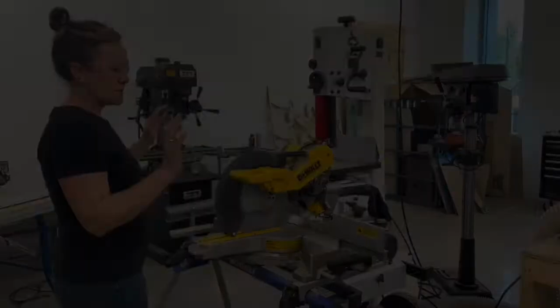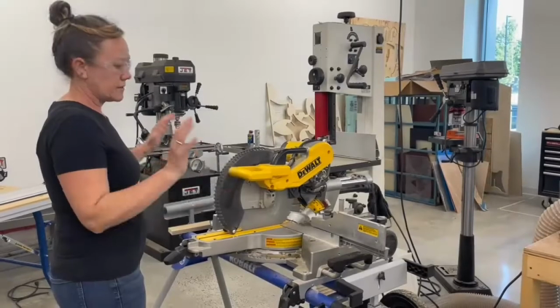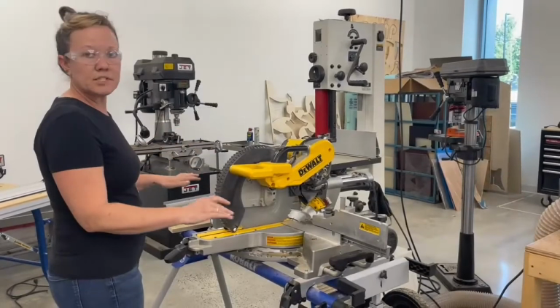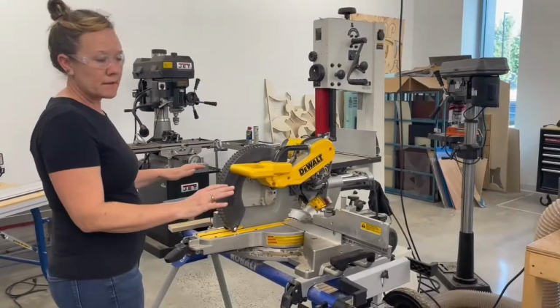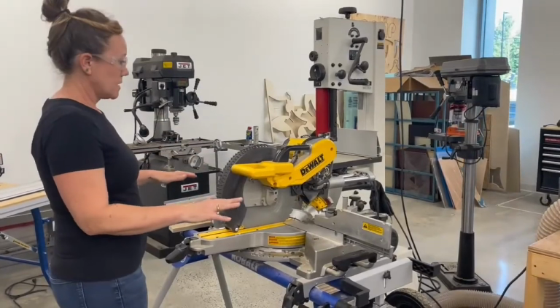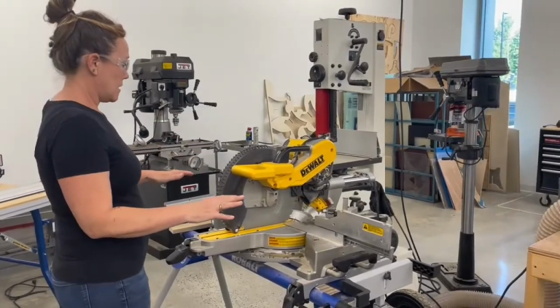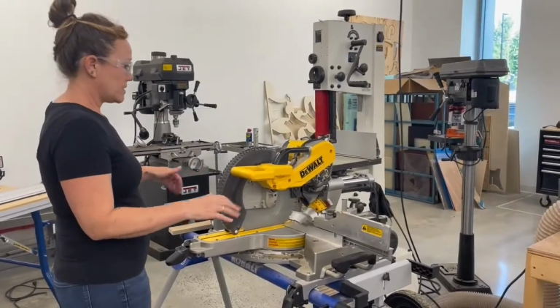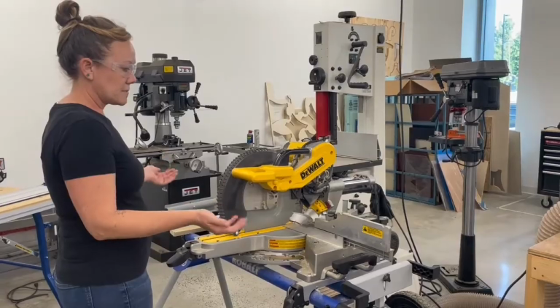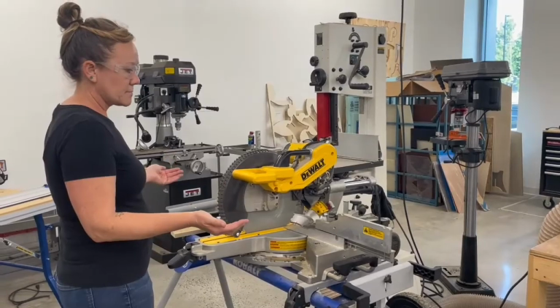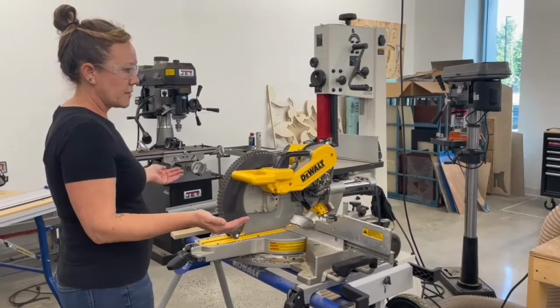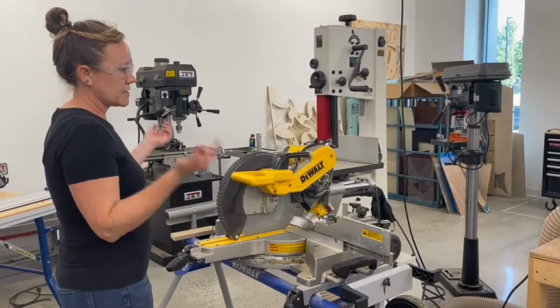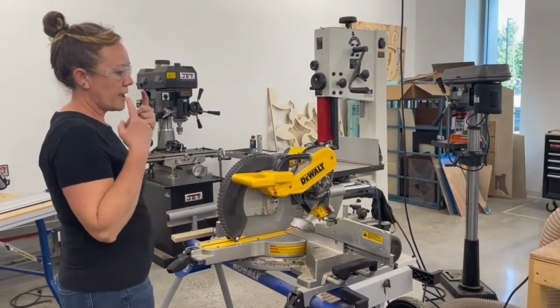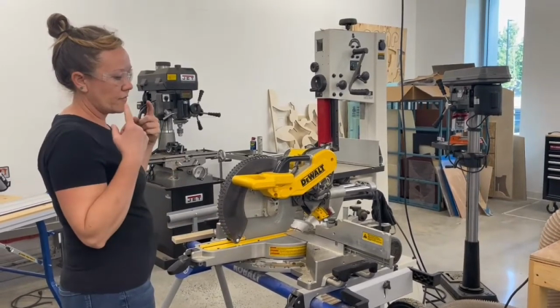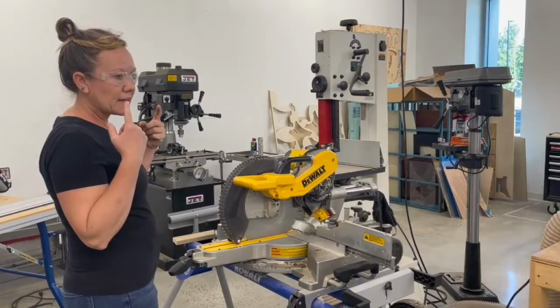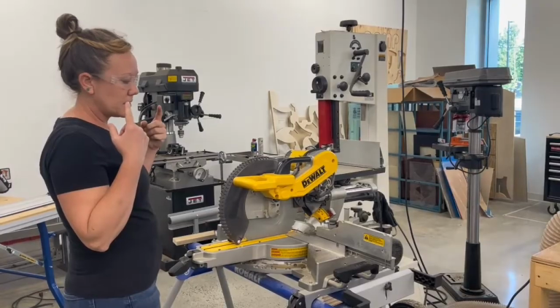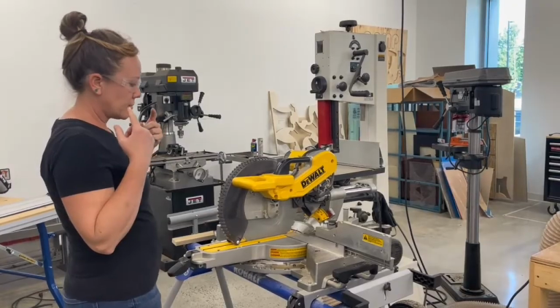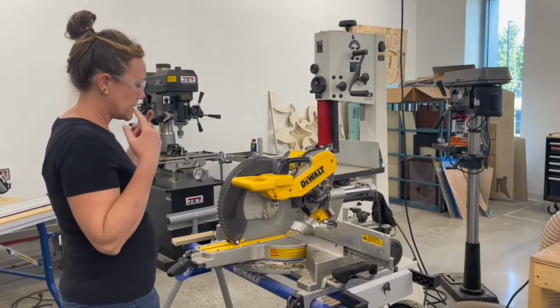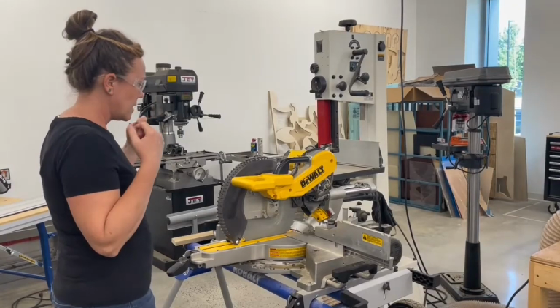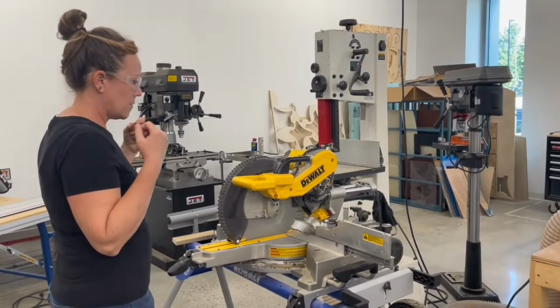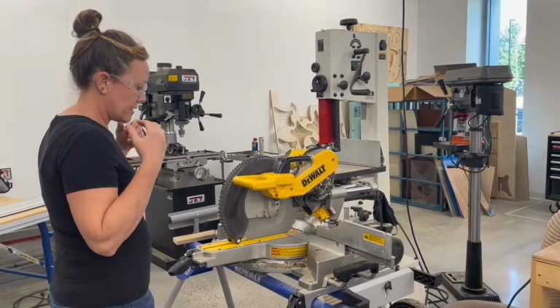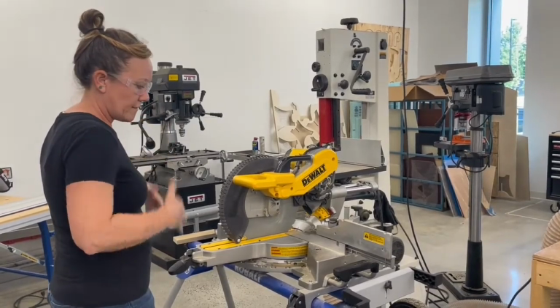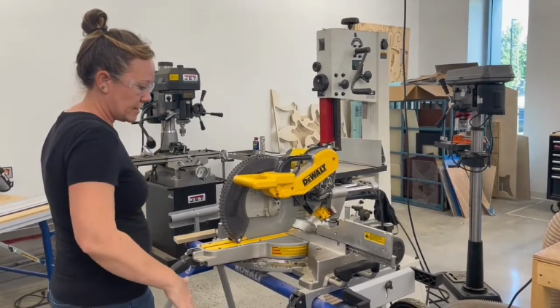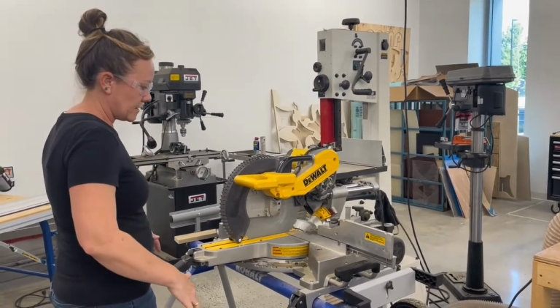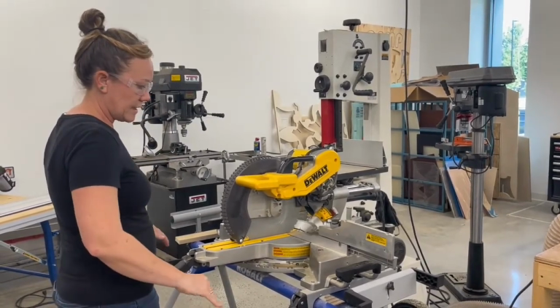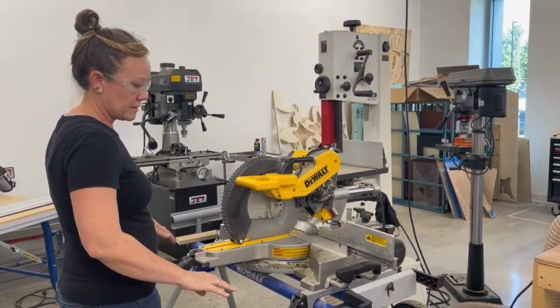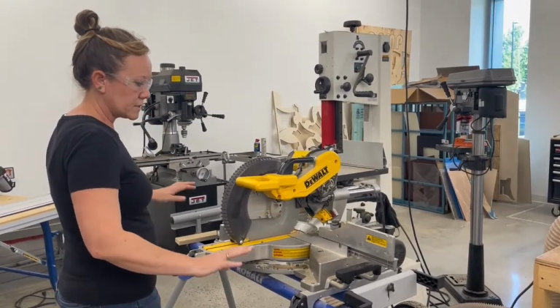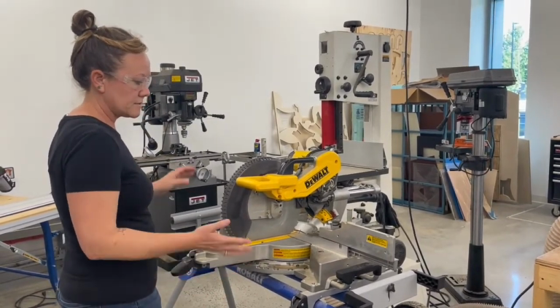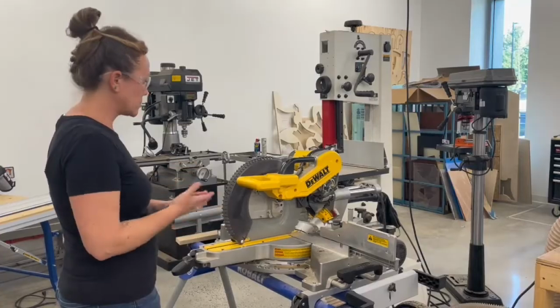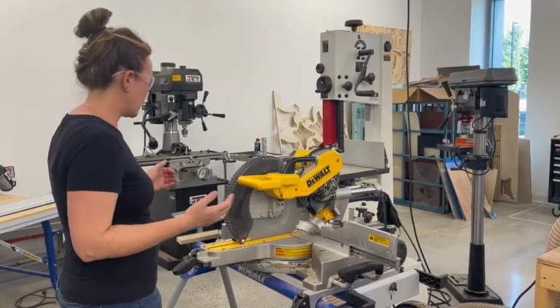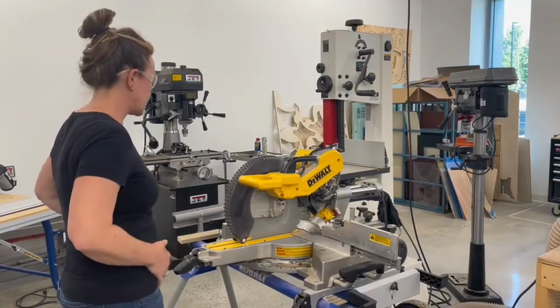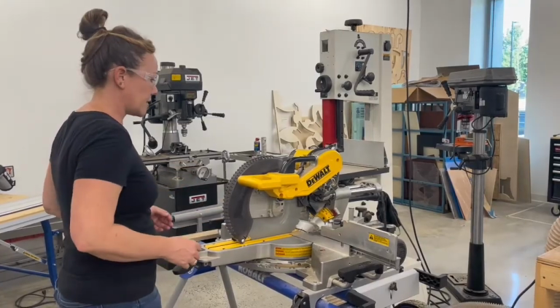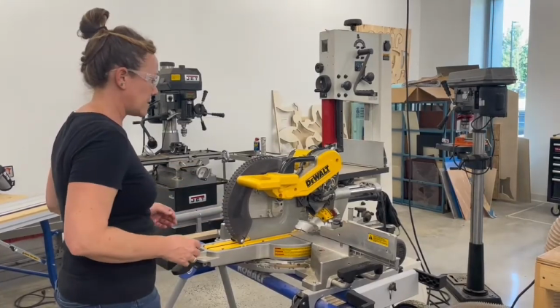So this is a chop saw. When you step up to the chop saw, you want to make sure that you have eyeglasses on — eye protection — and make sure that you don't have anything hanging loose like jewelry or a loose shirt or anything.